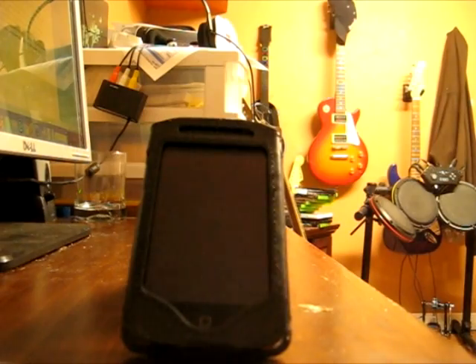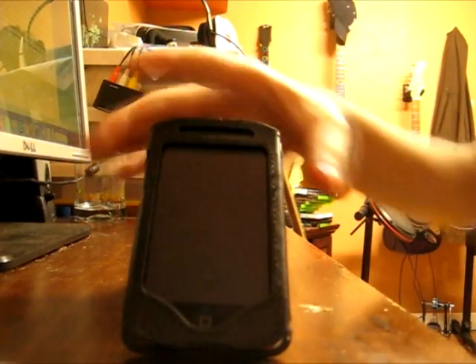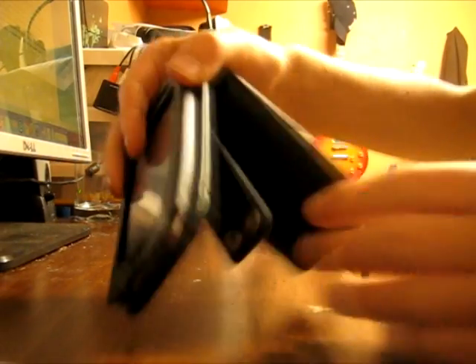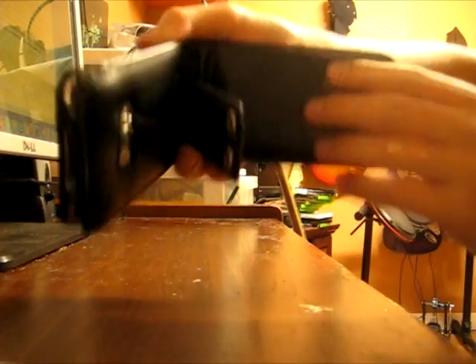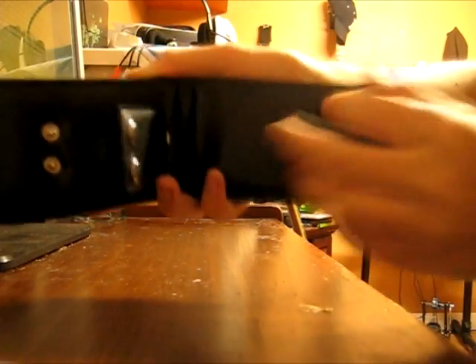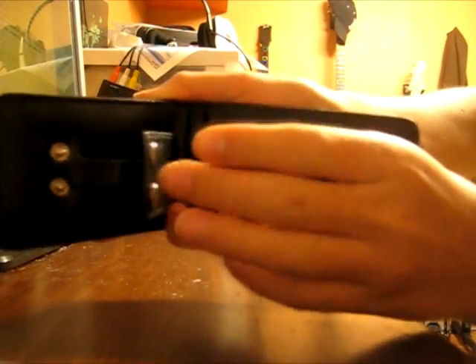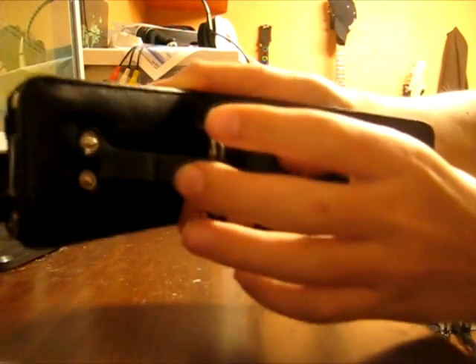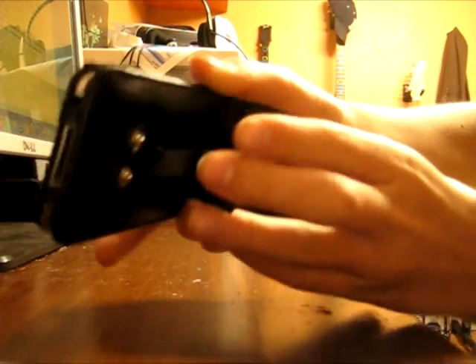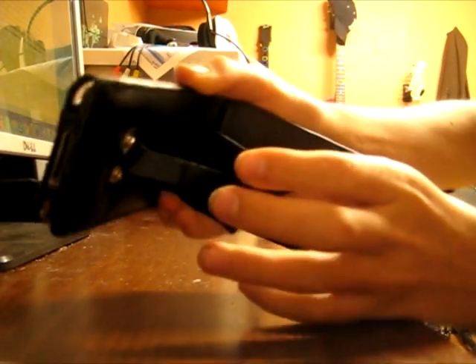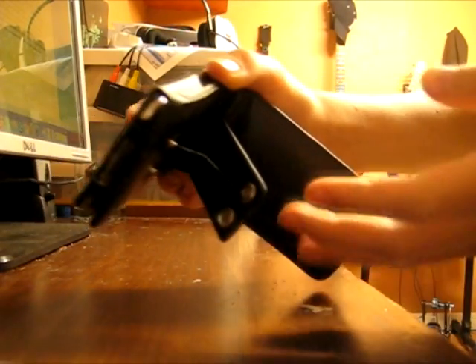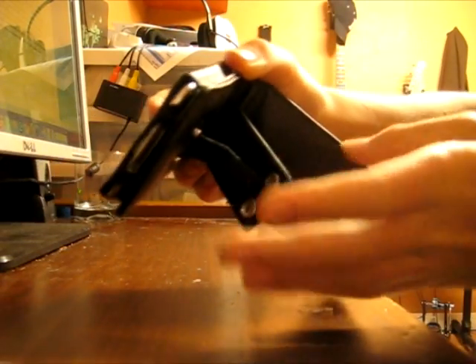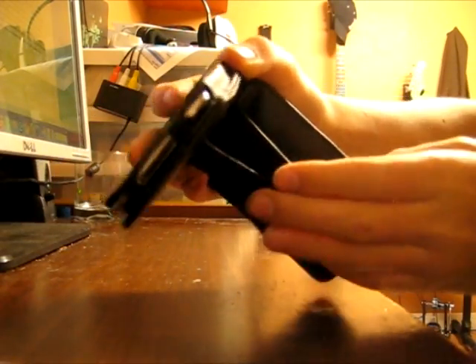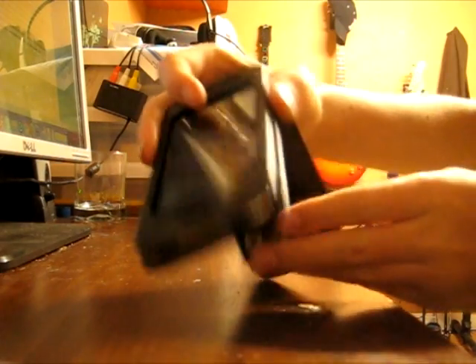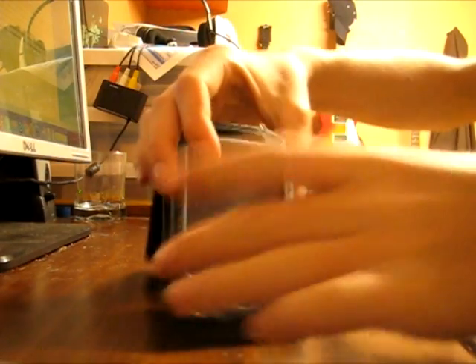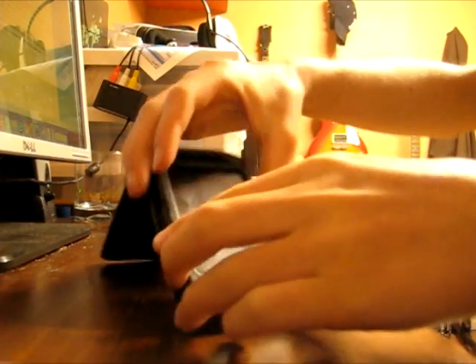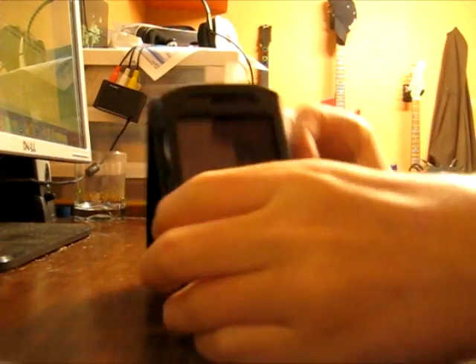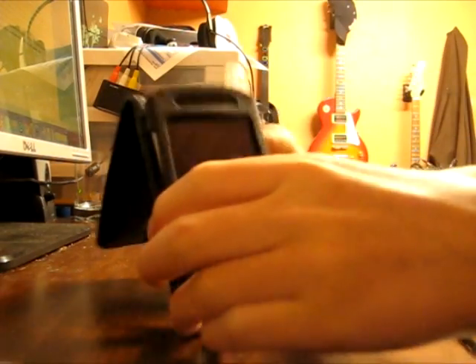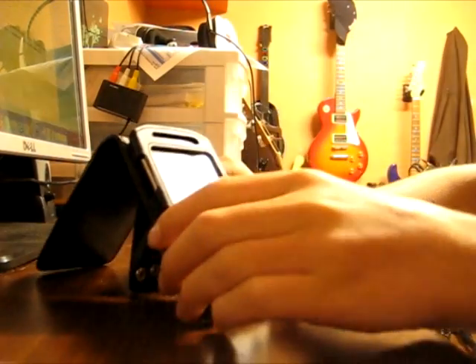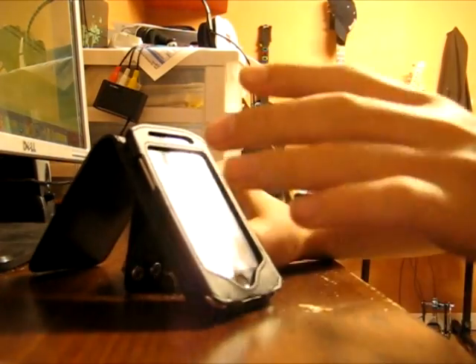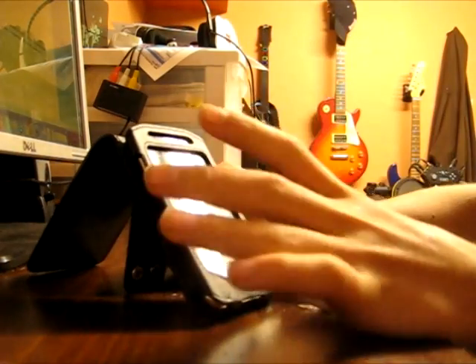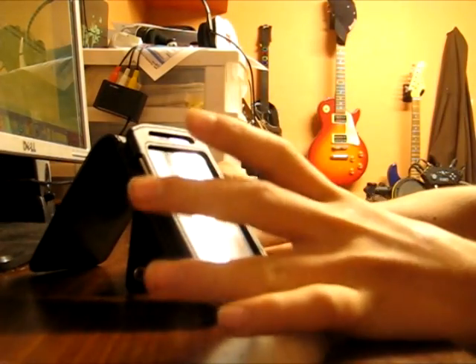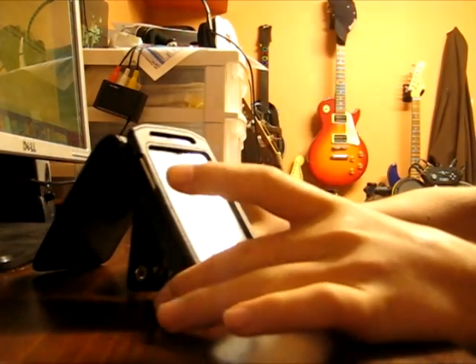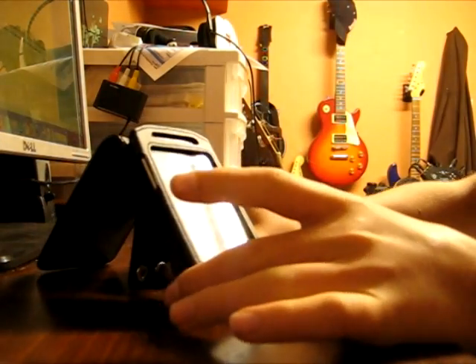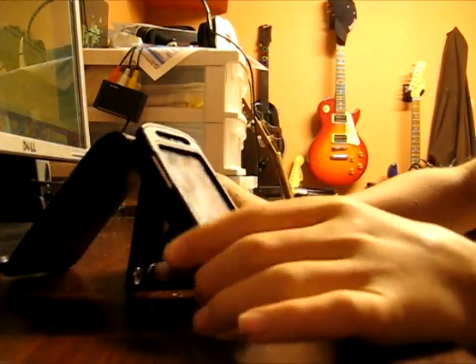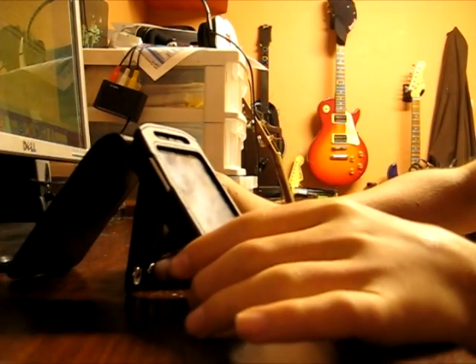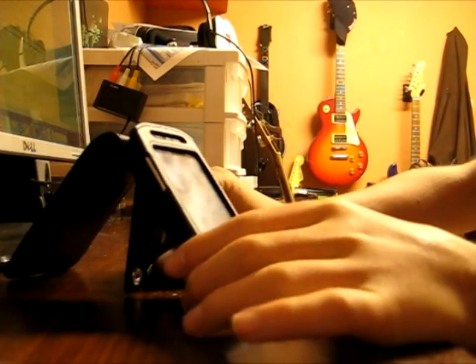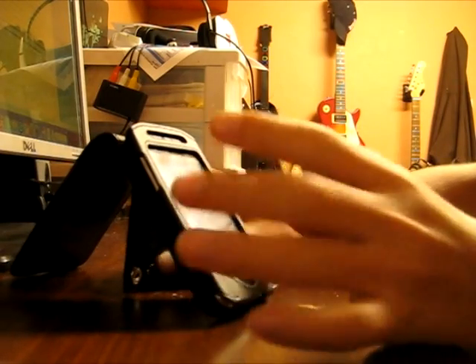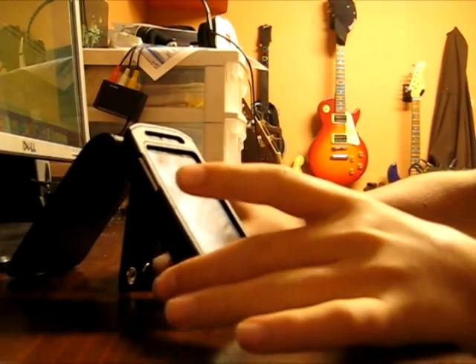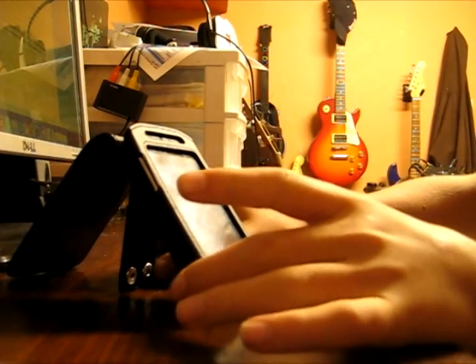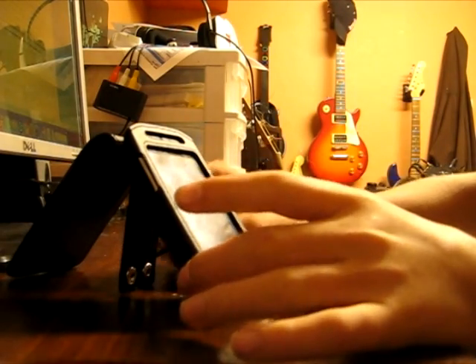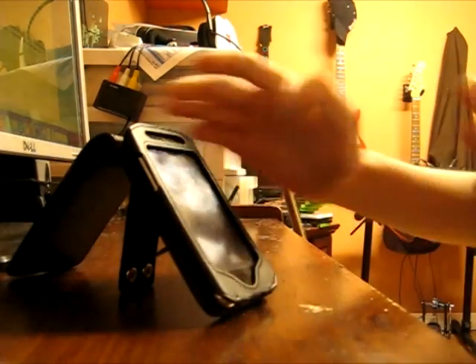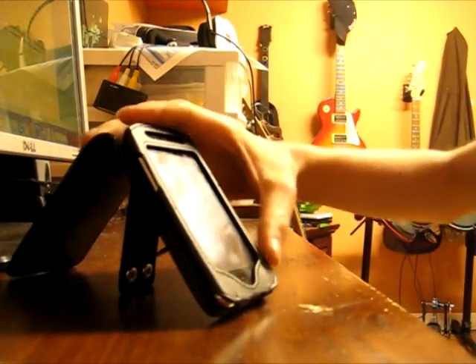It also has a very nice stand, as you can see here. You can stand your iTouch or iPhone upright, though it does not have landscape mode, sadly. I mean, I would love to watch movies on this — you can see the full screen.